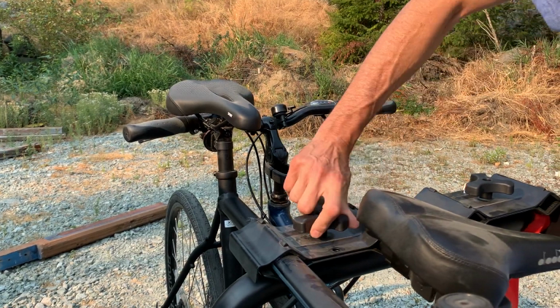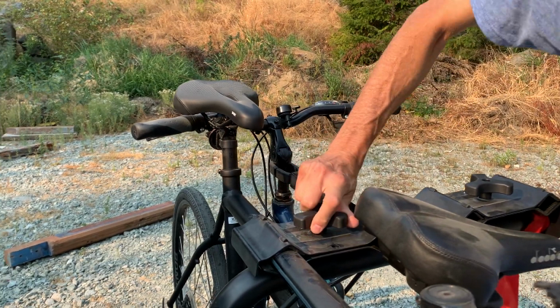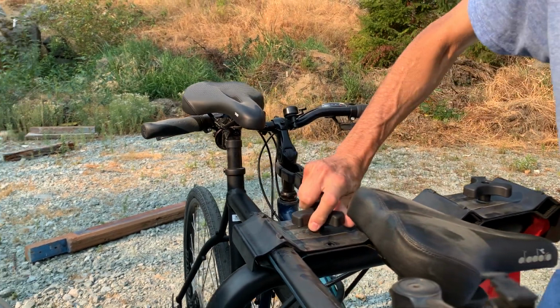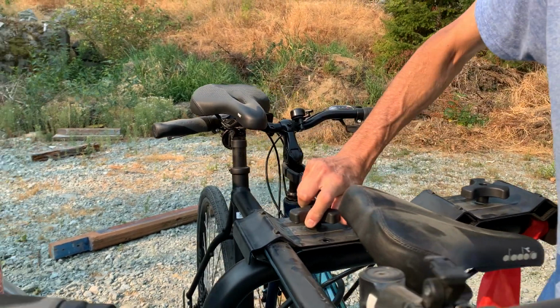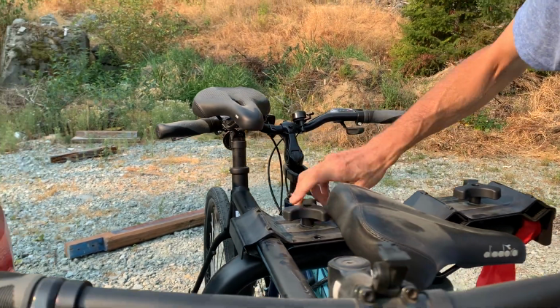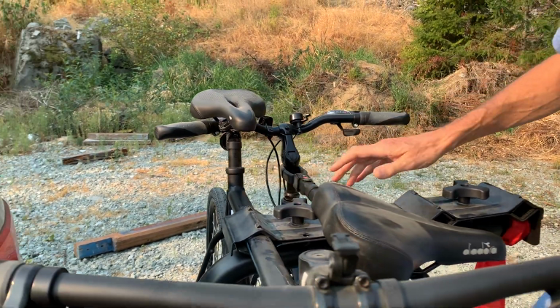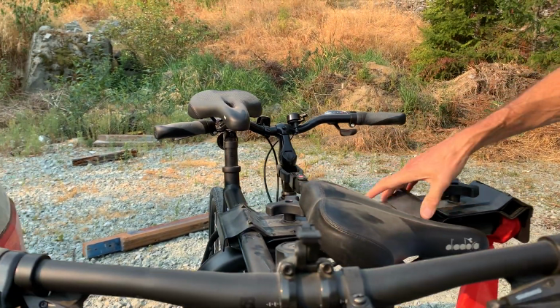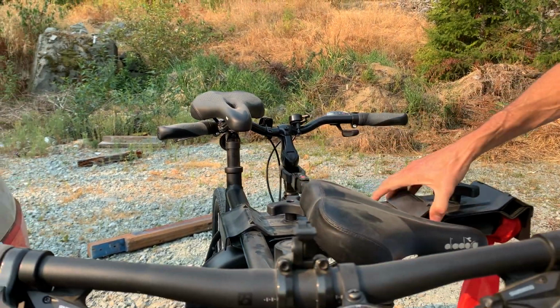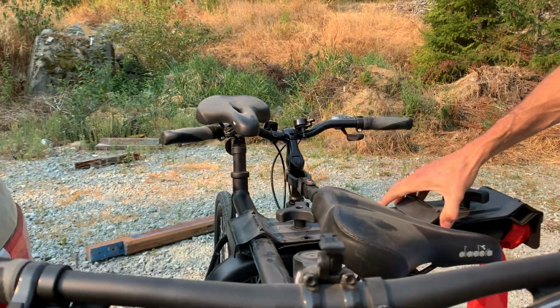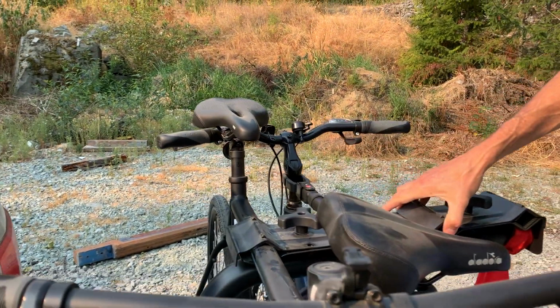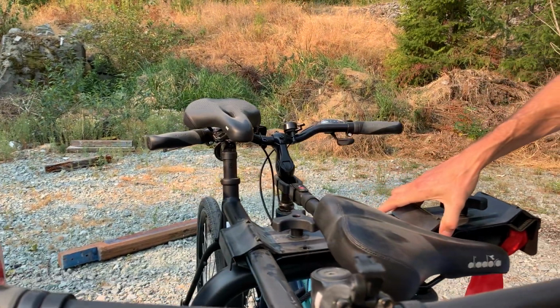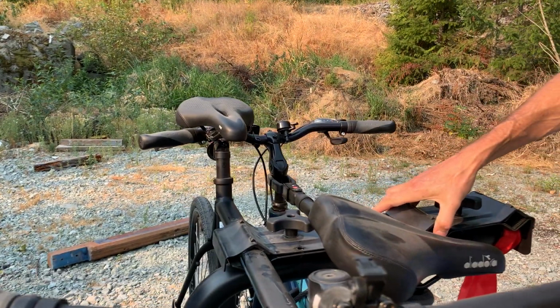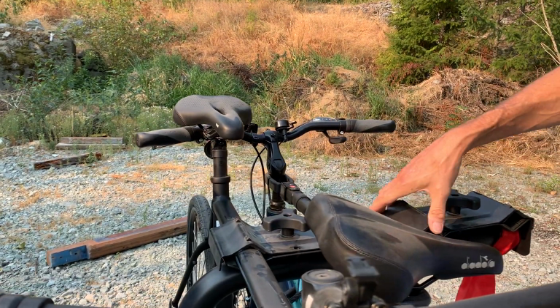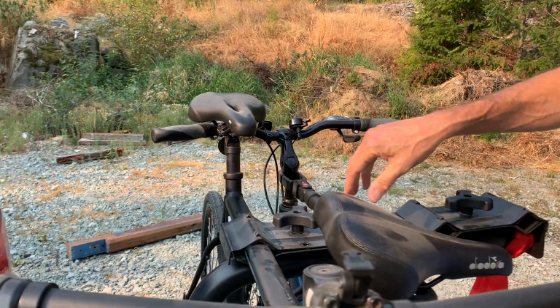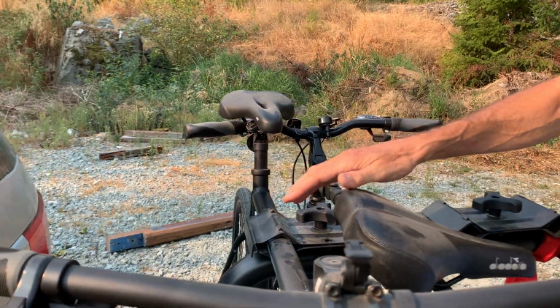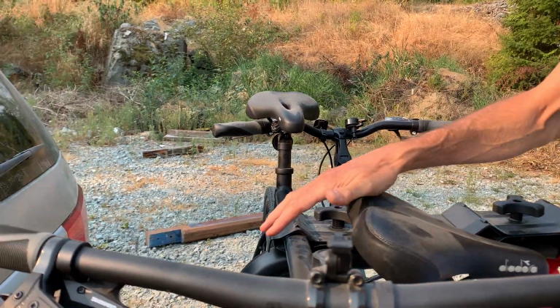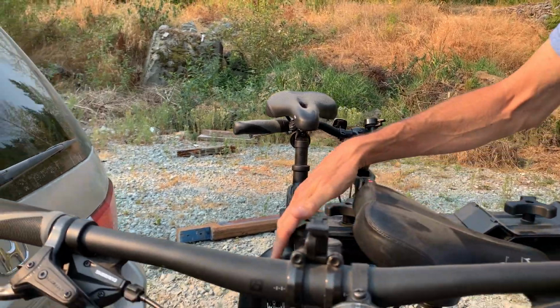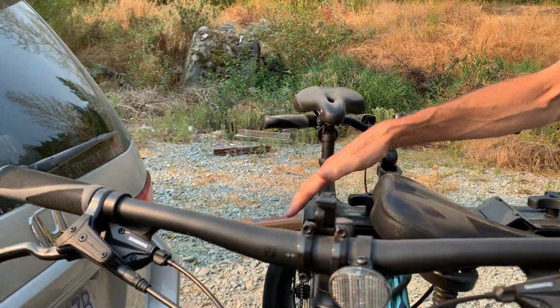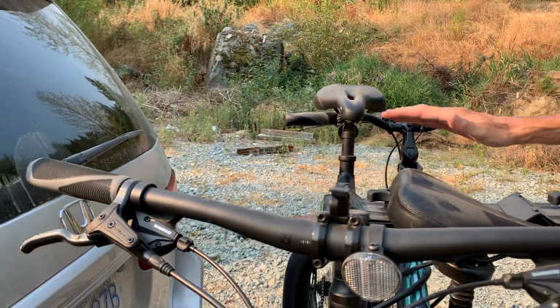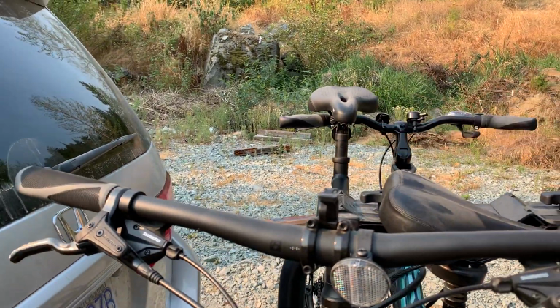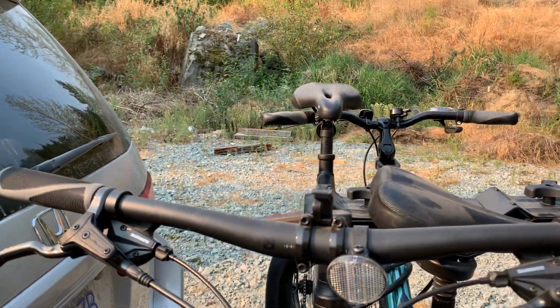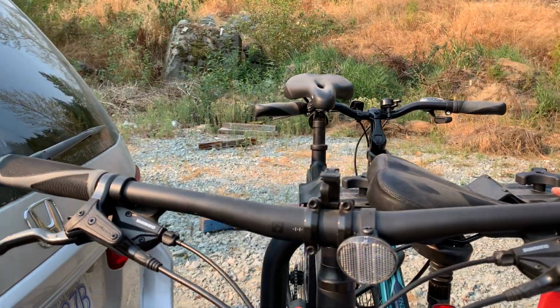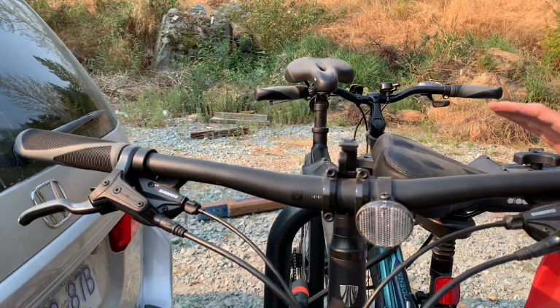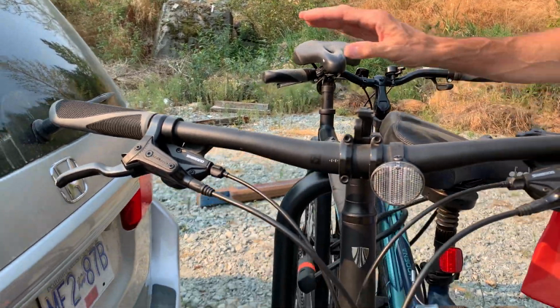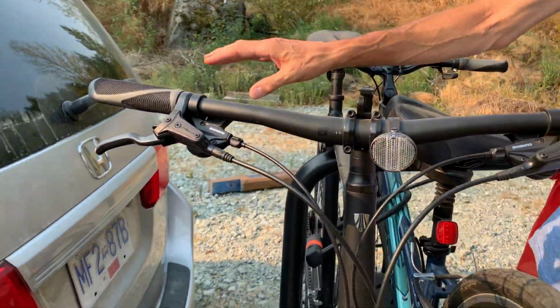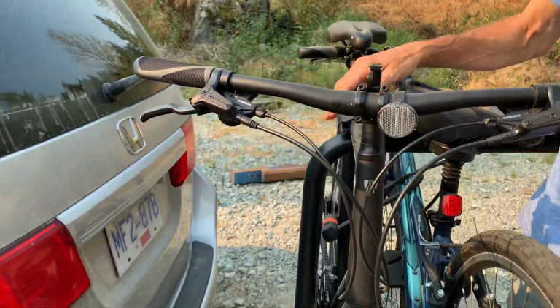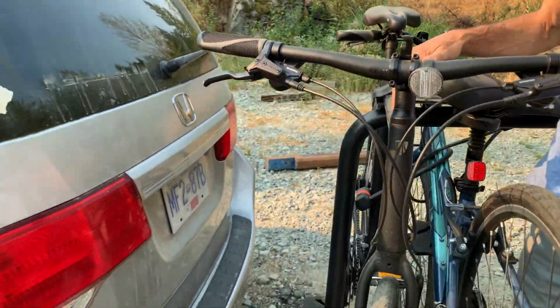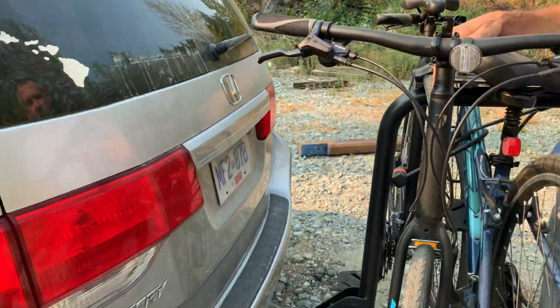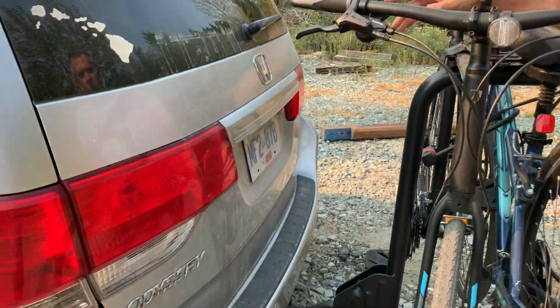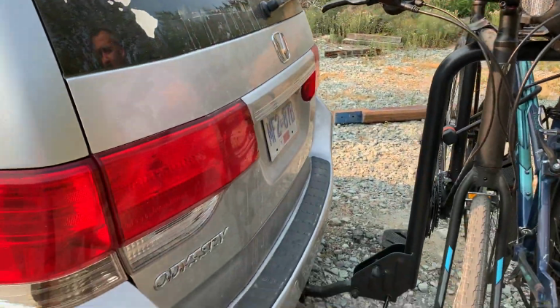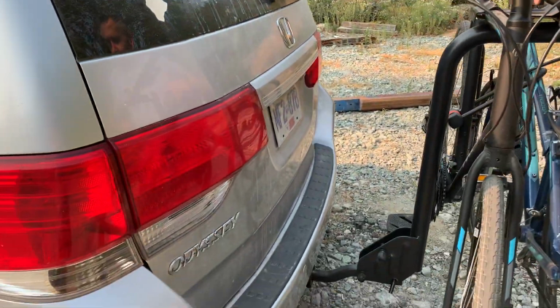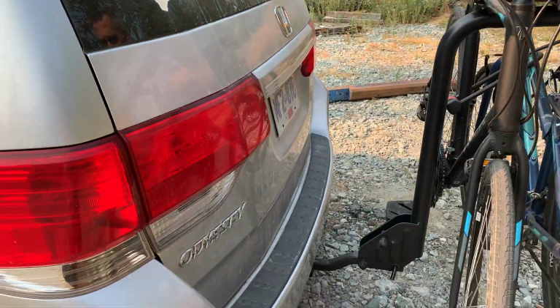The bike rack has another great feature in that you can actually bring it down to the ground to get access to the back of your van.